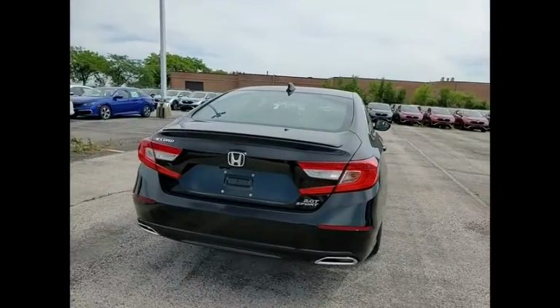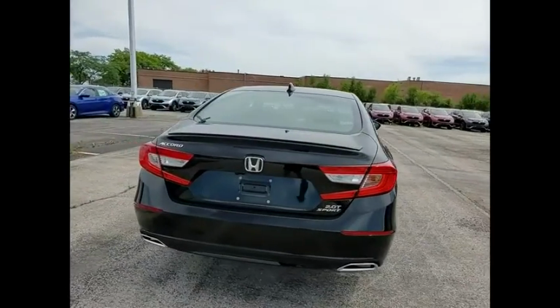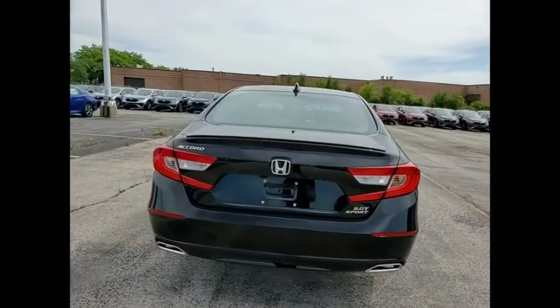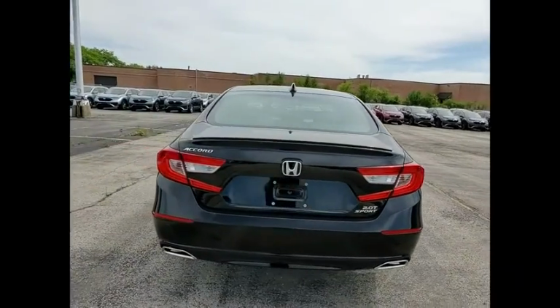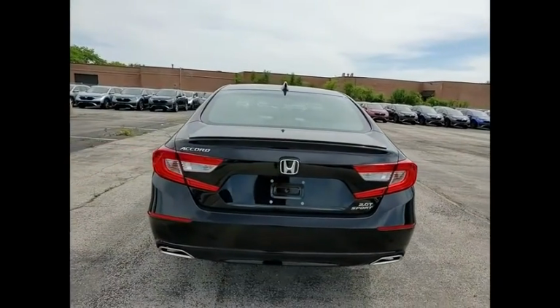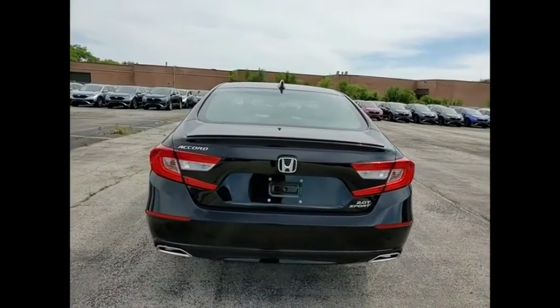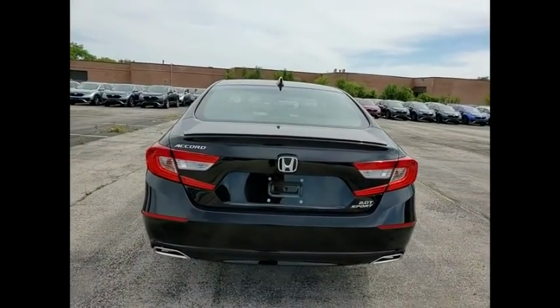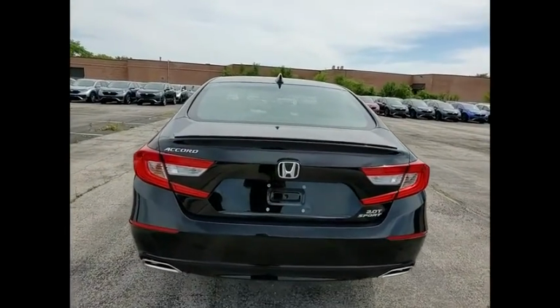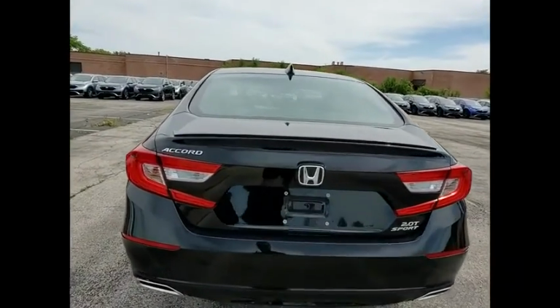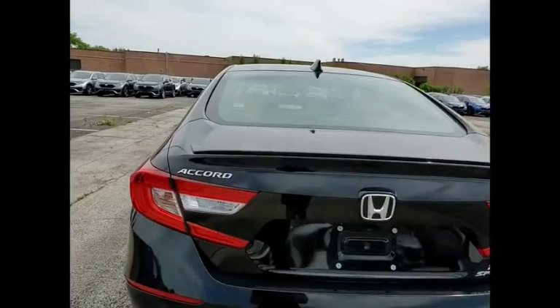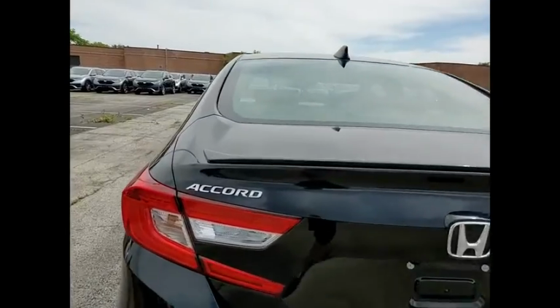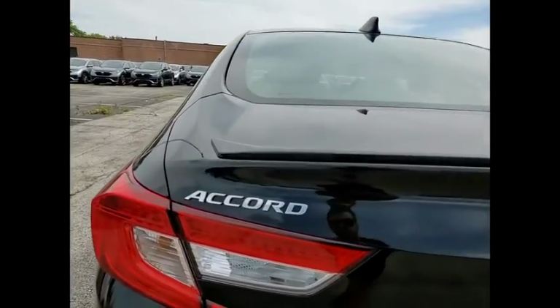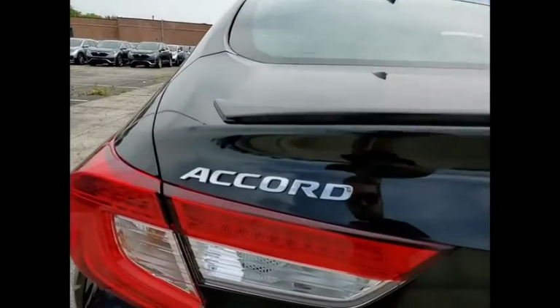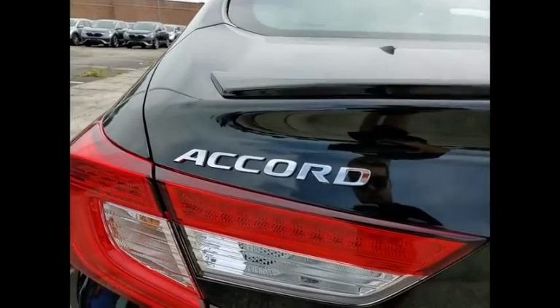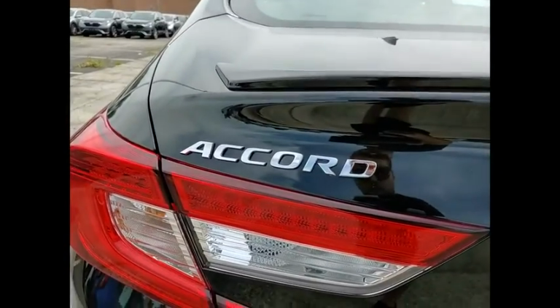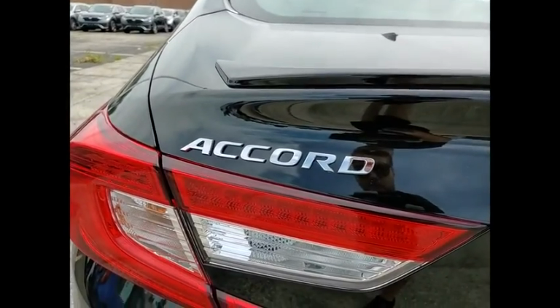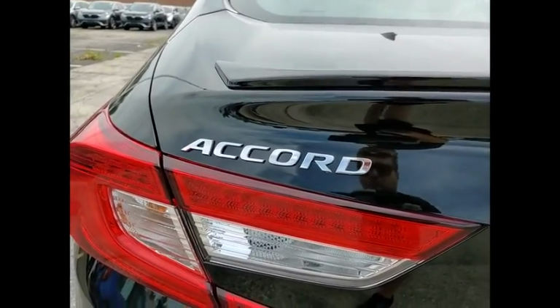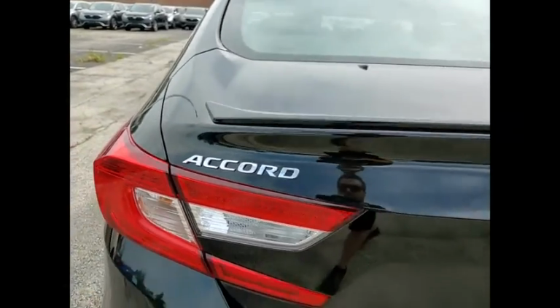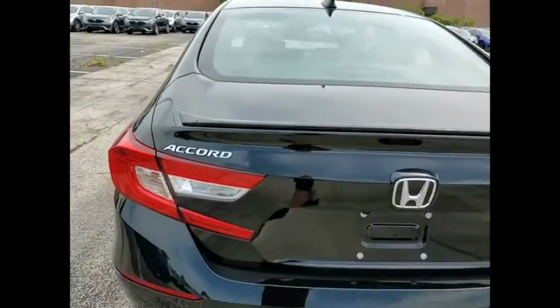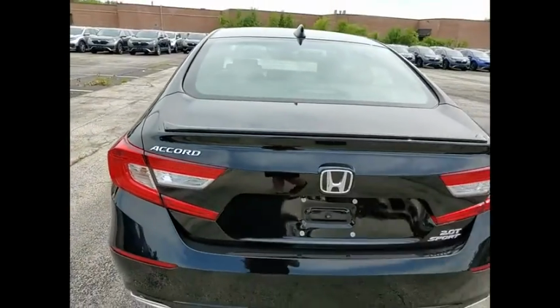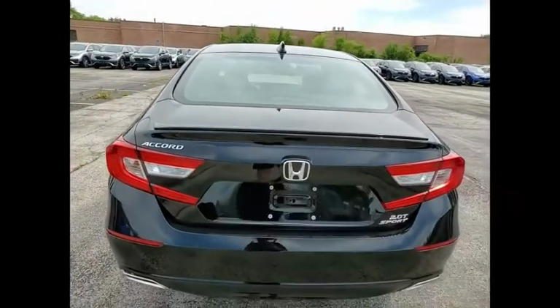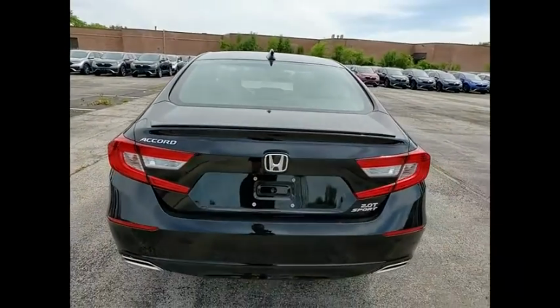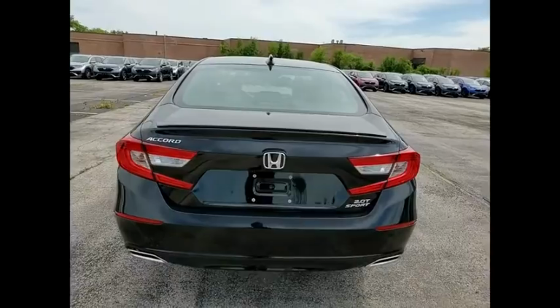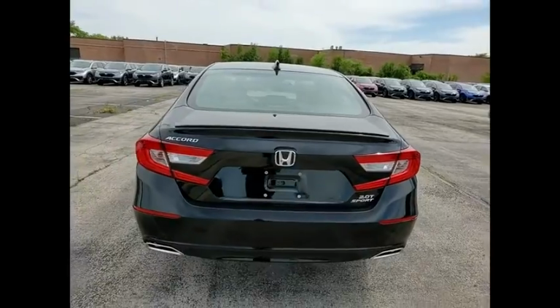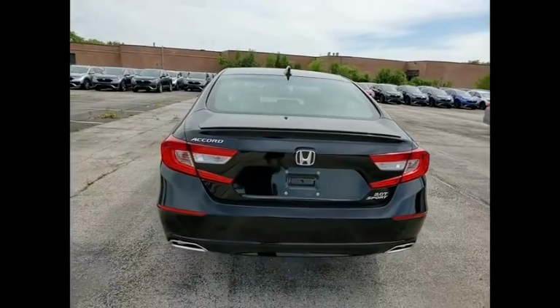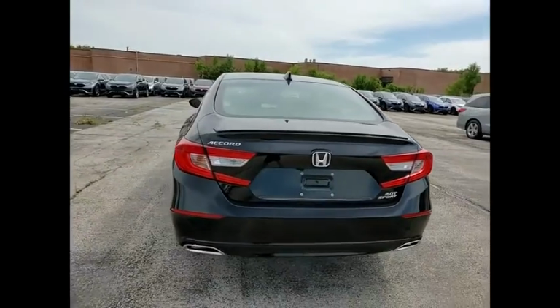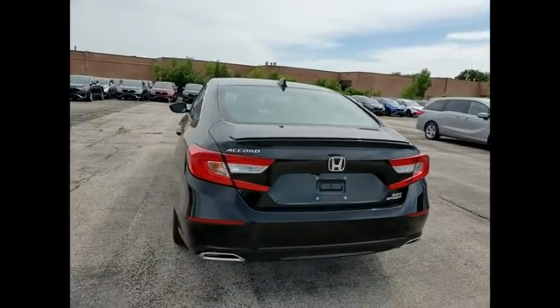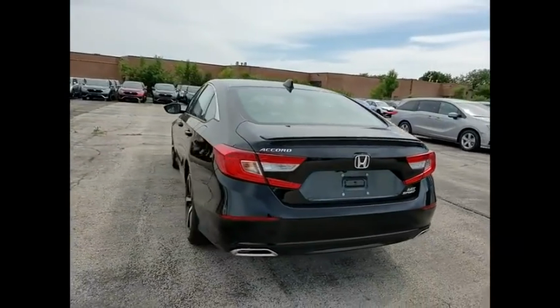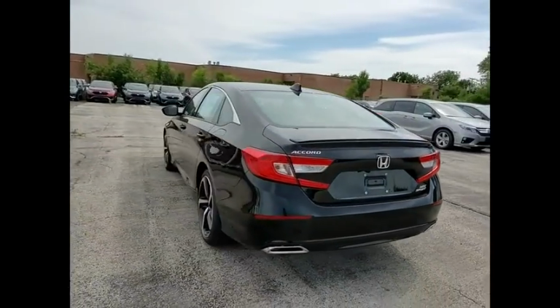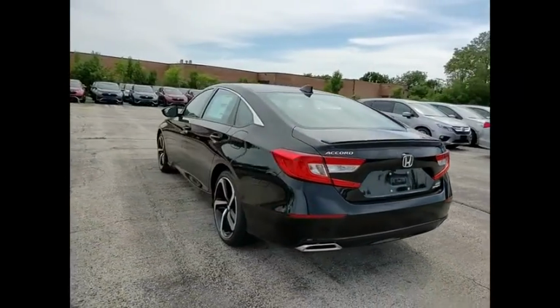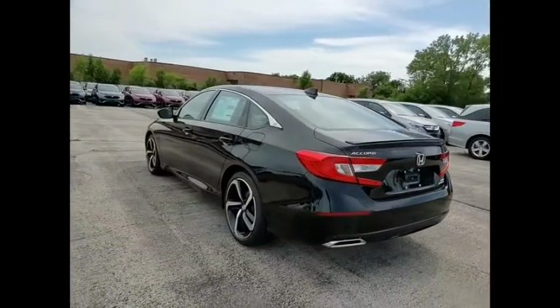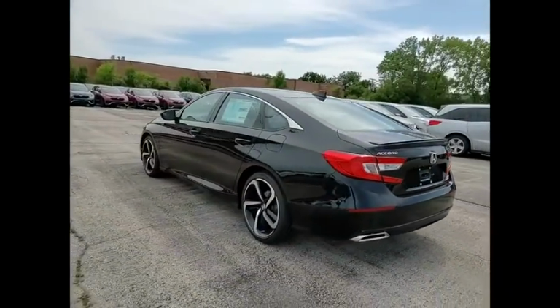Electronic stability control. Alloy wheels. Brake assist. Traction control. Remote keyless entry. Fog lights. Four wheel disc brakes. Power moon roof. Speed control. Rear window defroster.